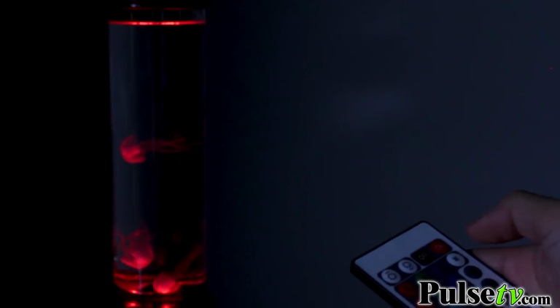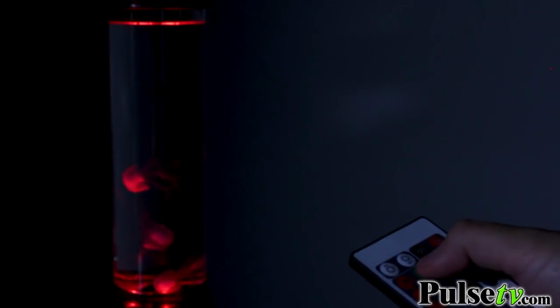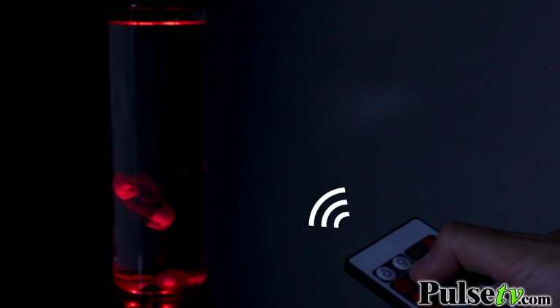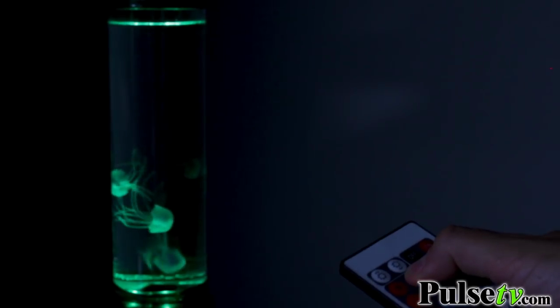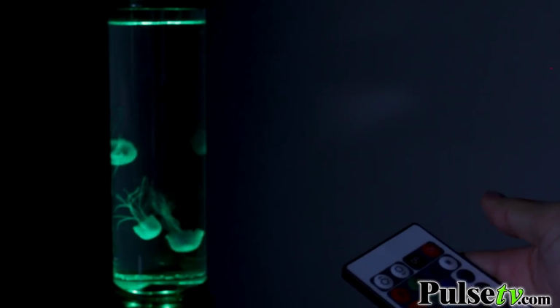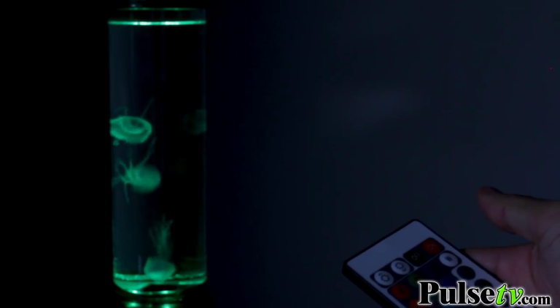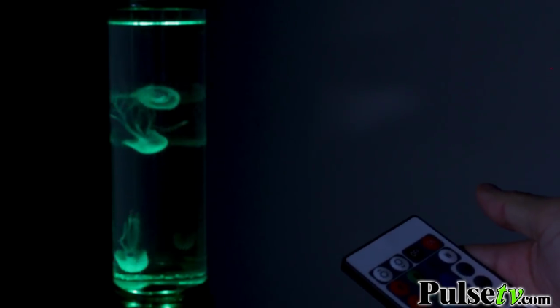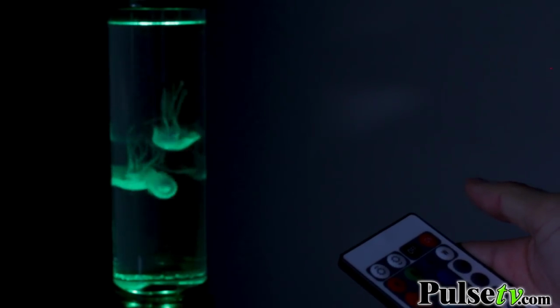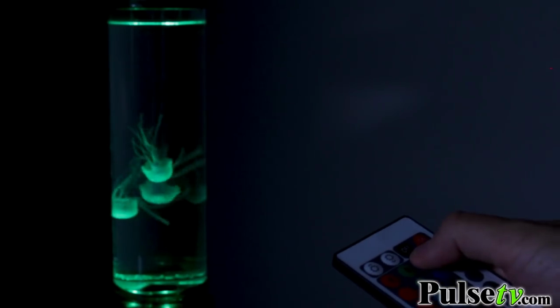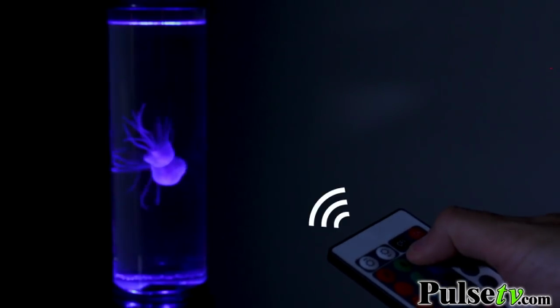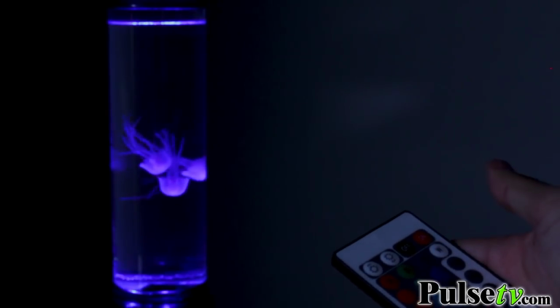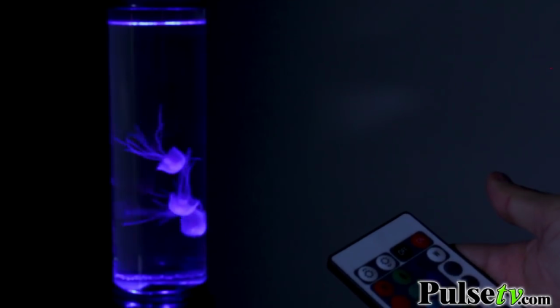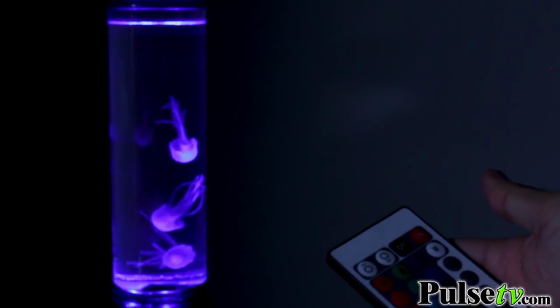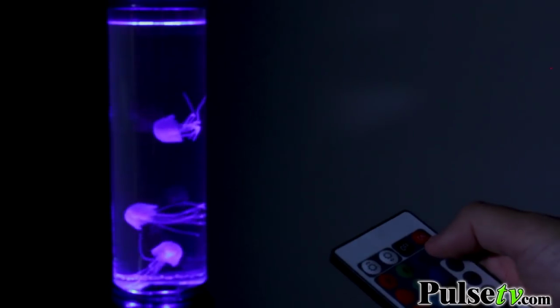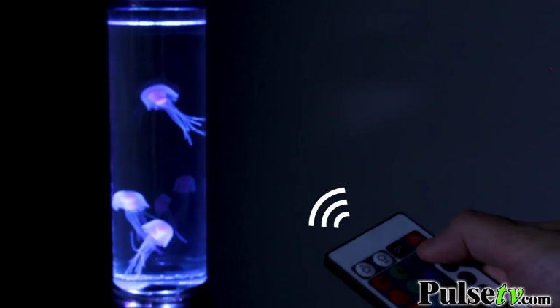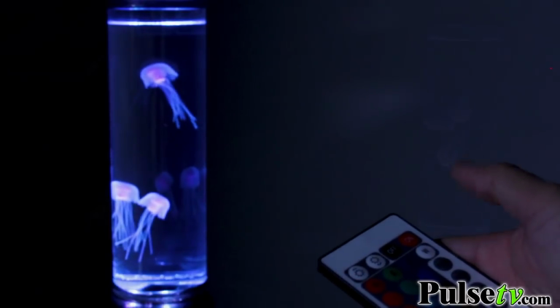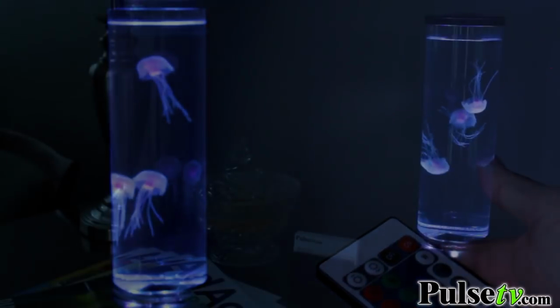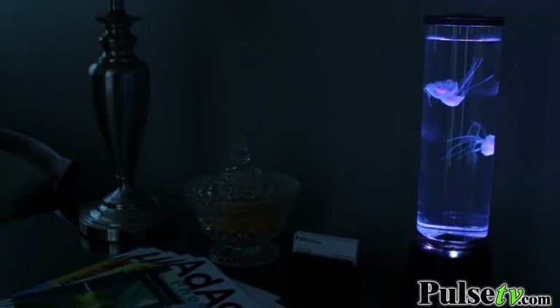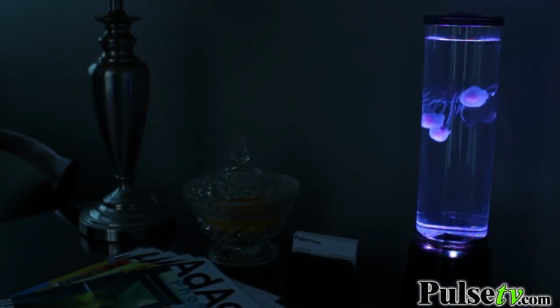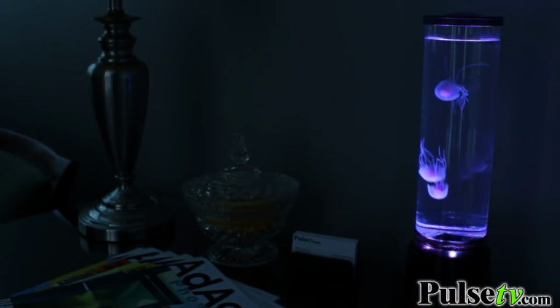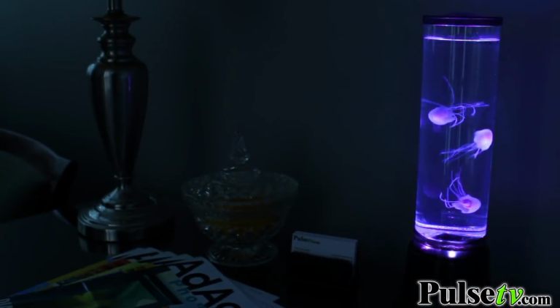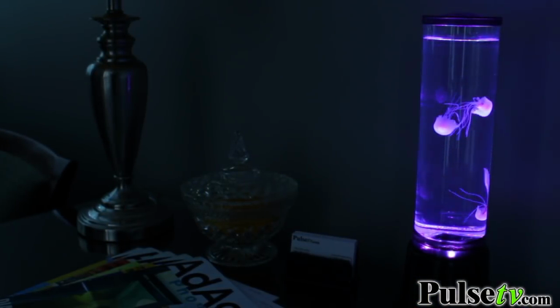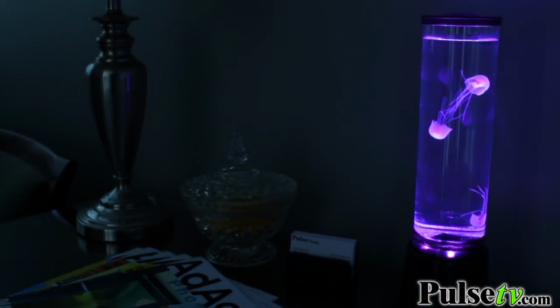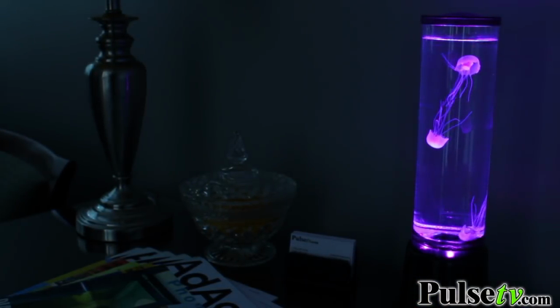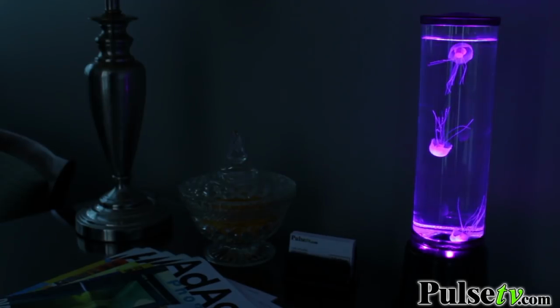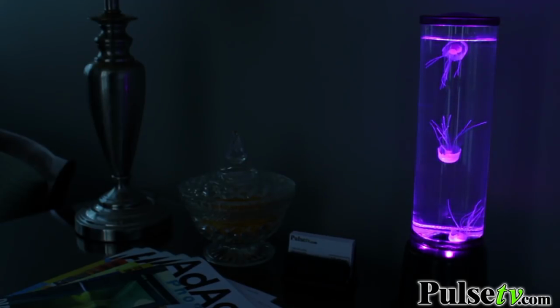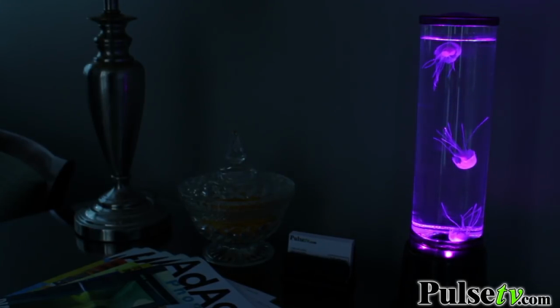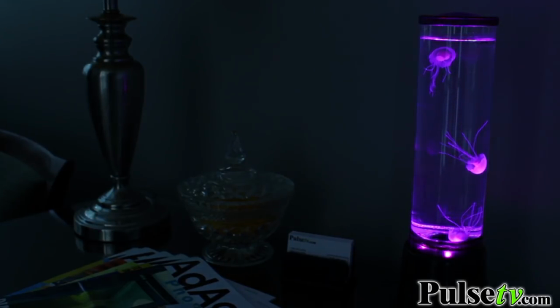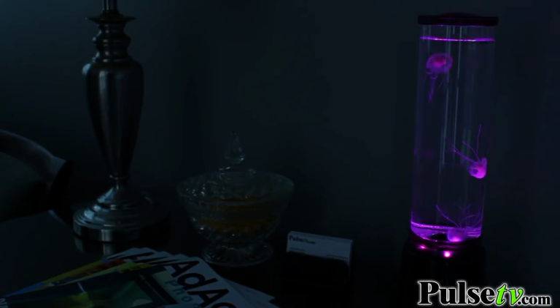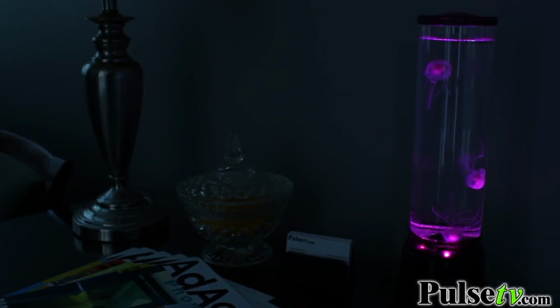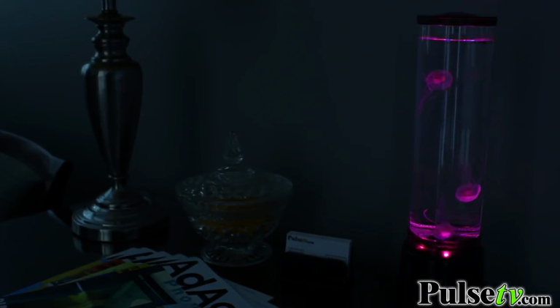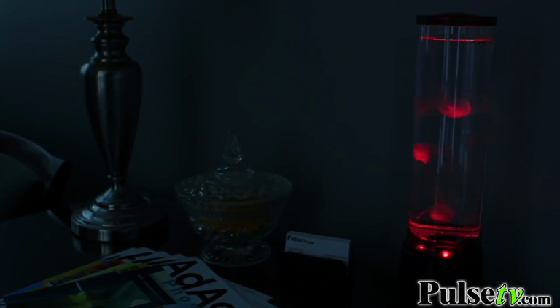Enhancing the mood is the rainbow of 16 colorful LEDs that you can control with the included remote. Display a specific color, brightness, motion change or fade to create an ambient glow.